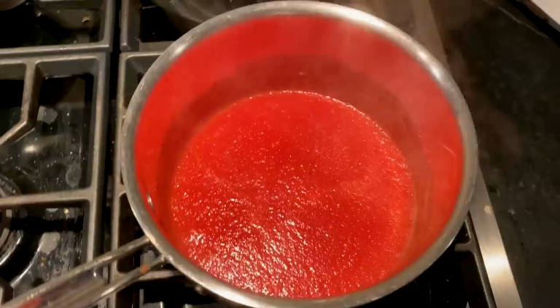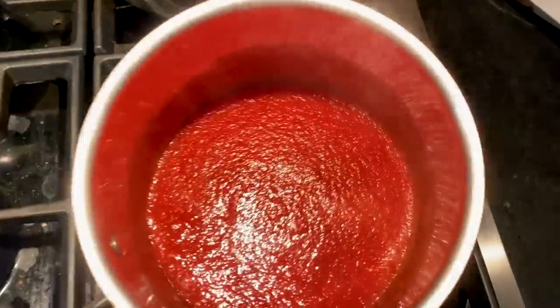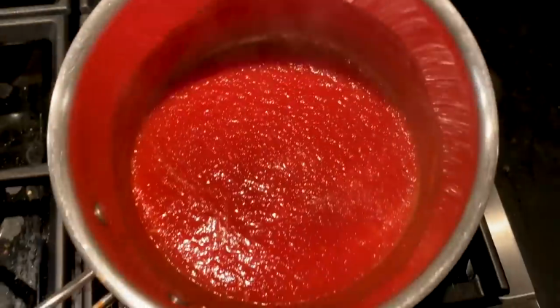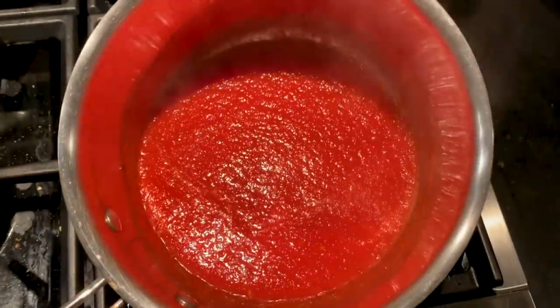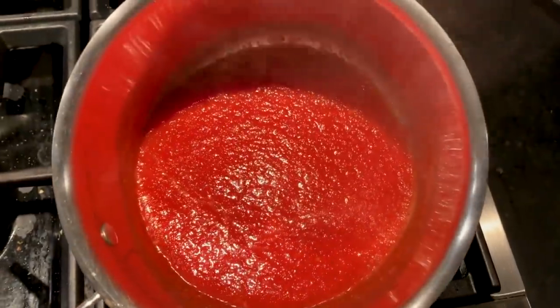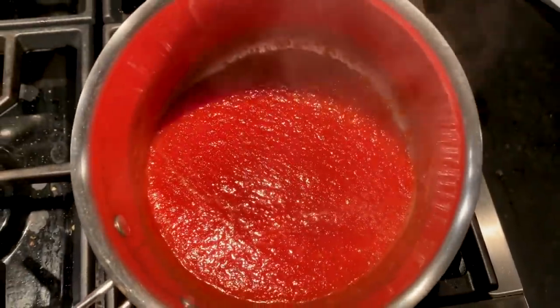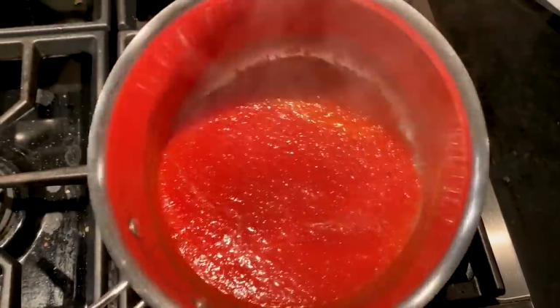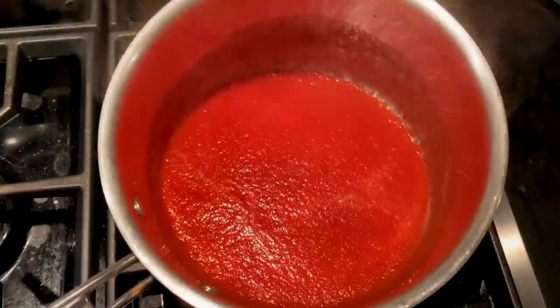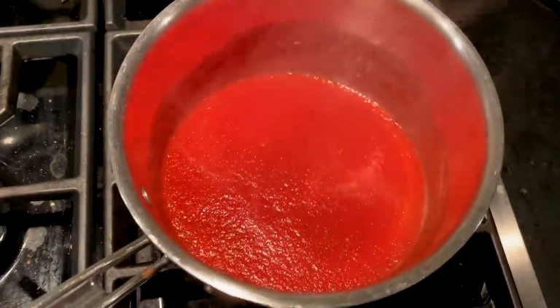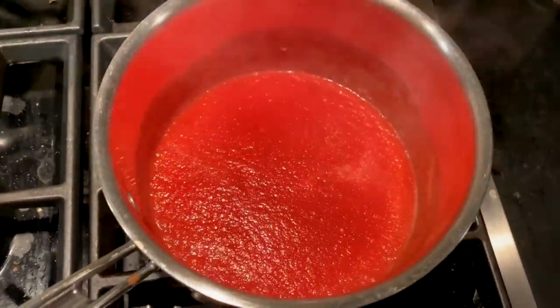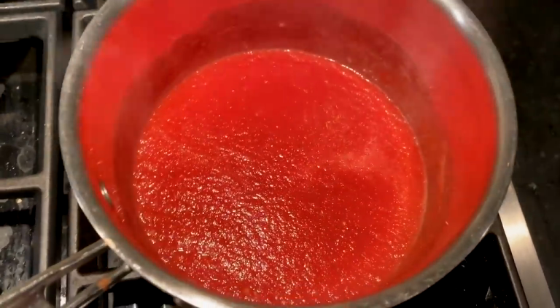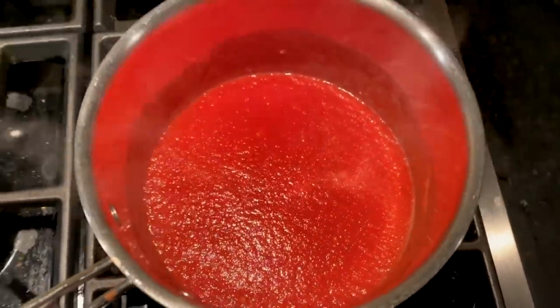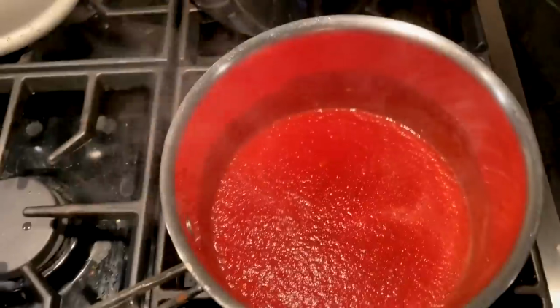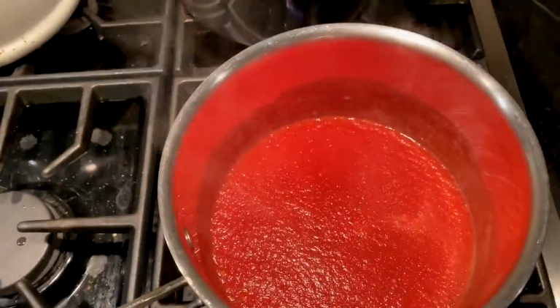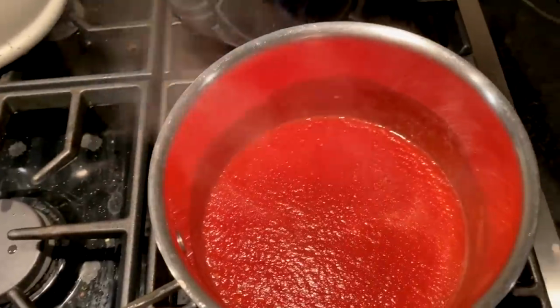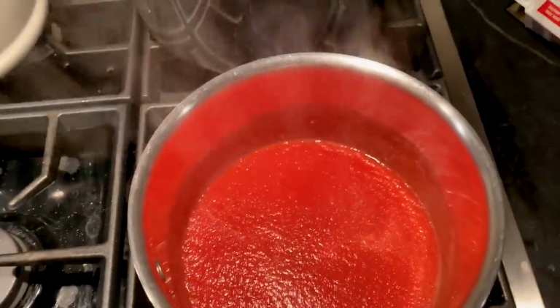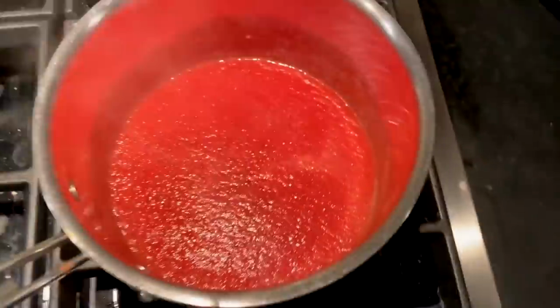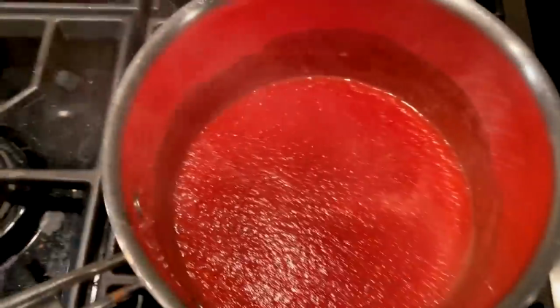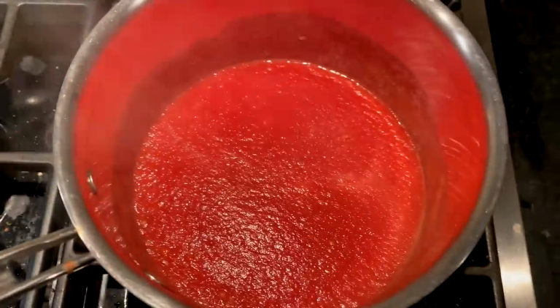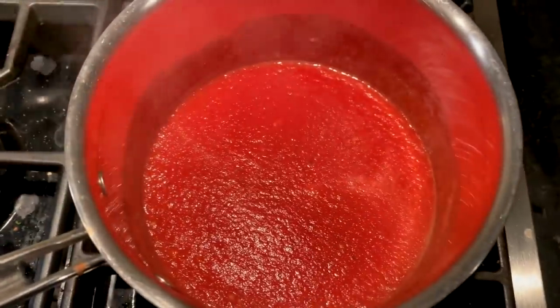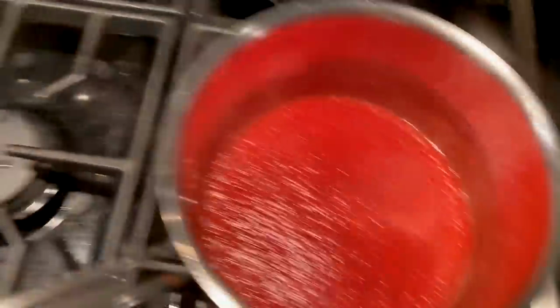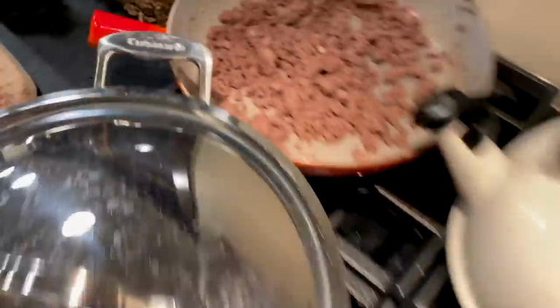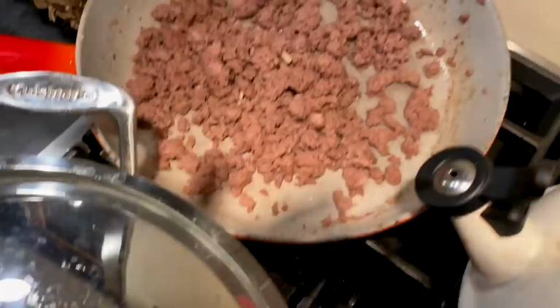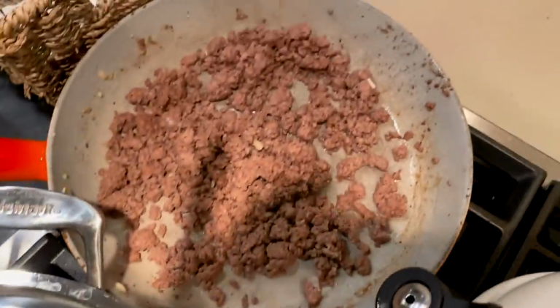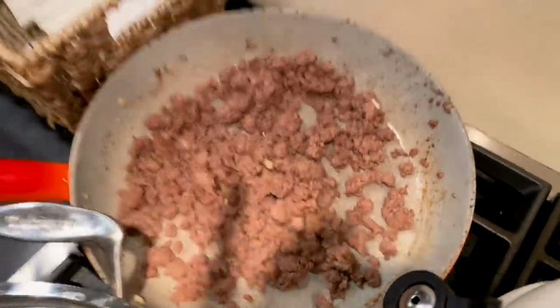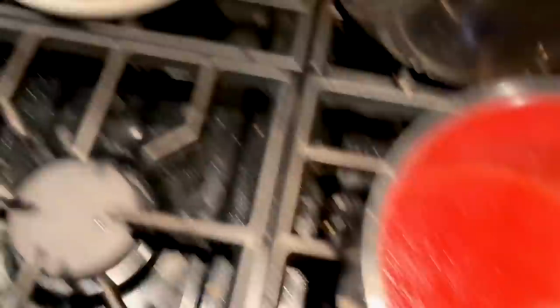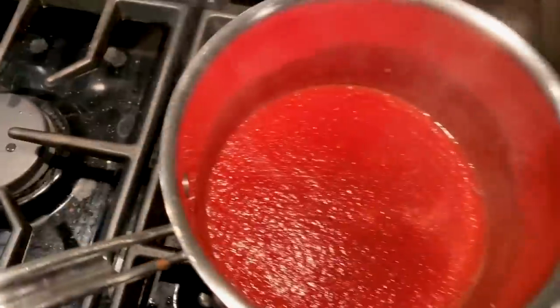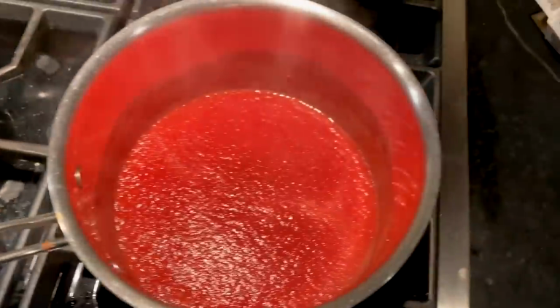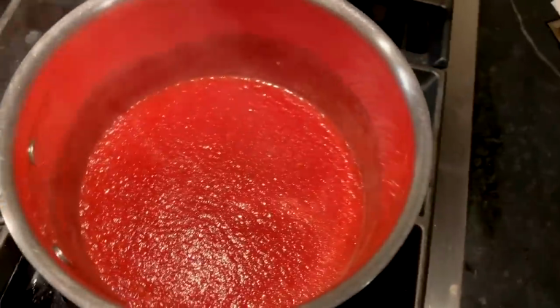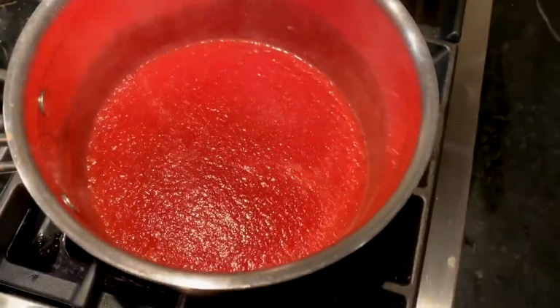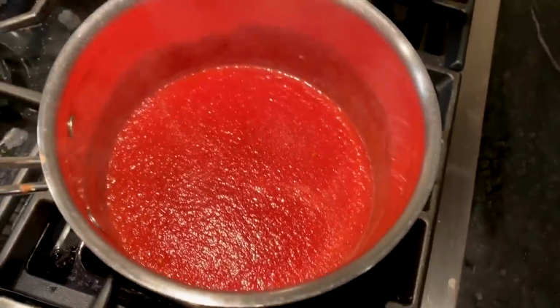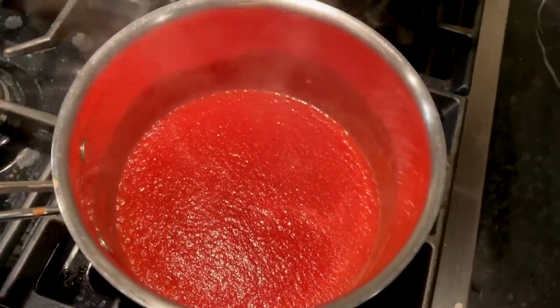A little thing about the sauce and why I liked using diced tomatoes — a lot of people will just throw red meat into bottled marinara sauce and it really doesn't taste as good.